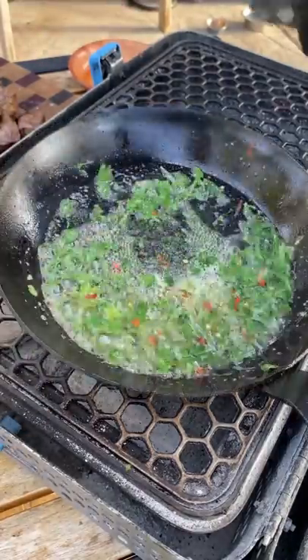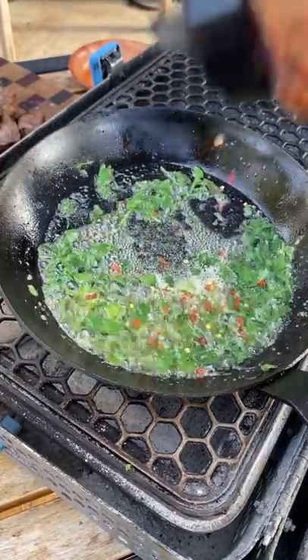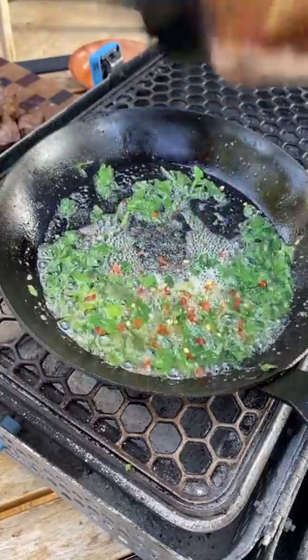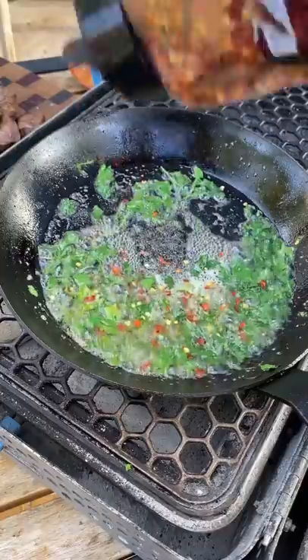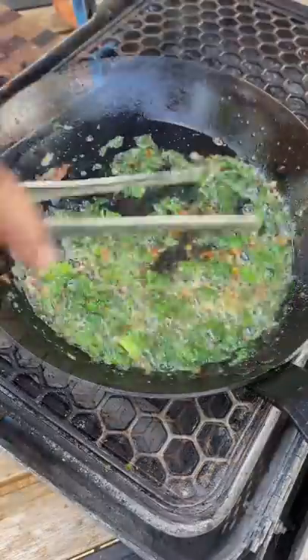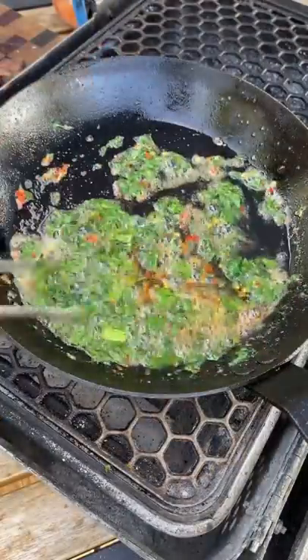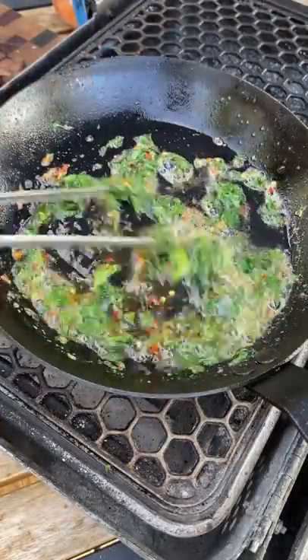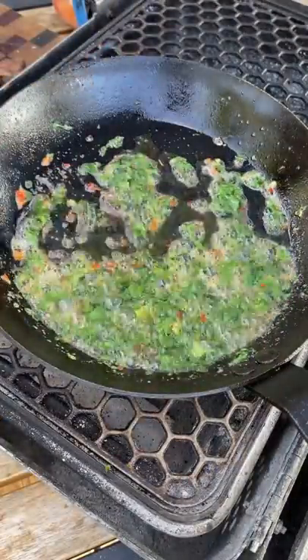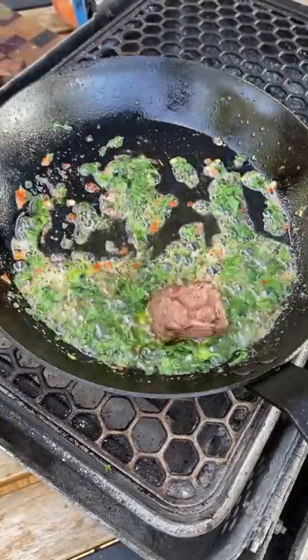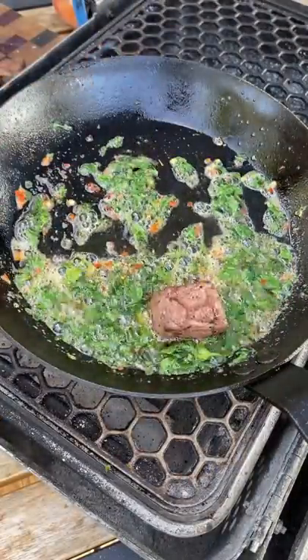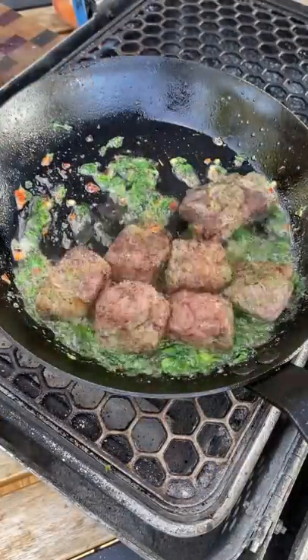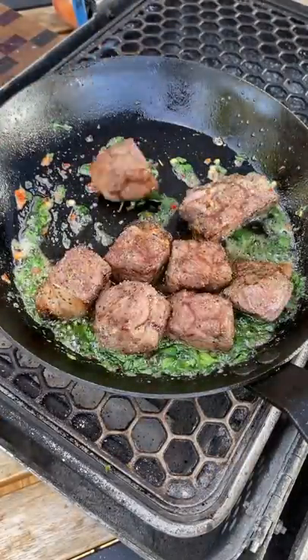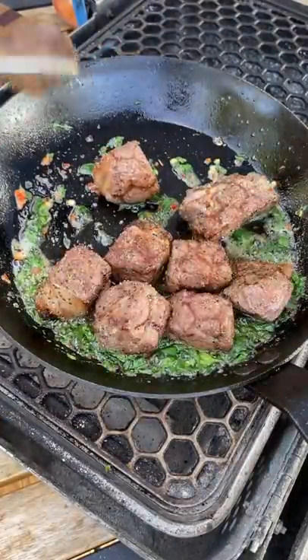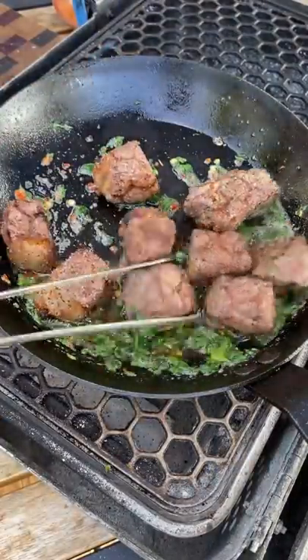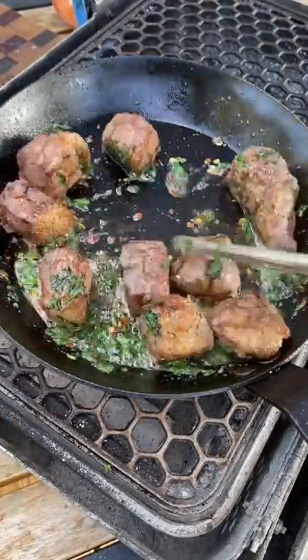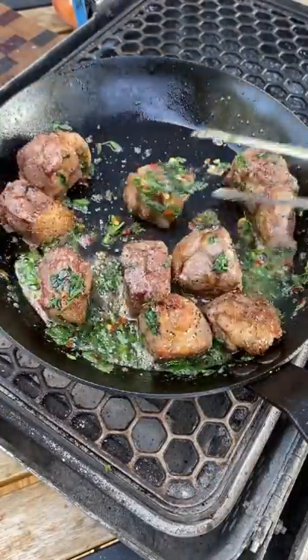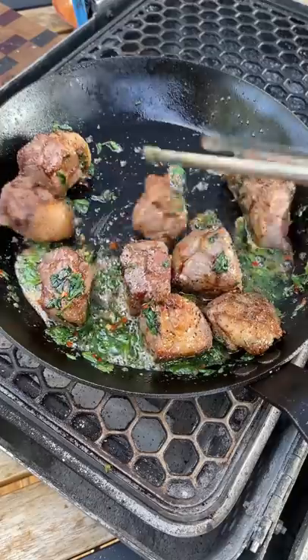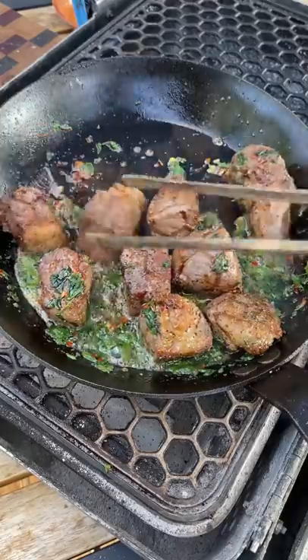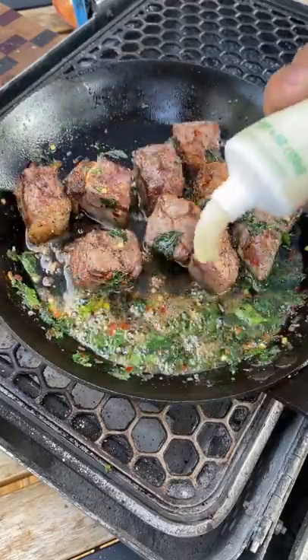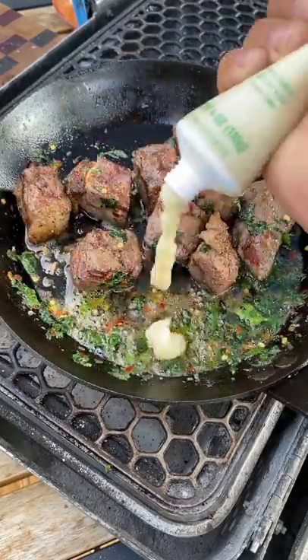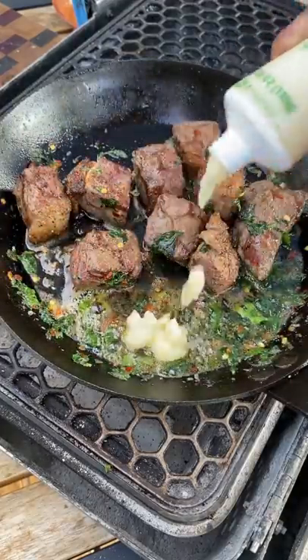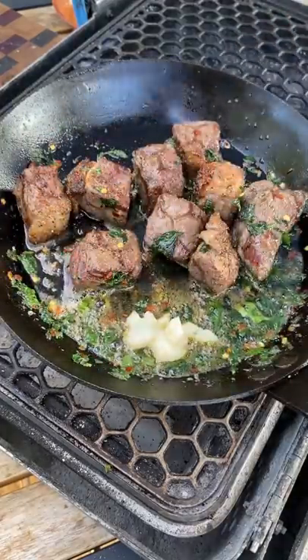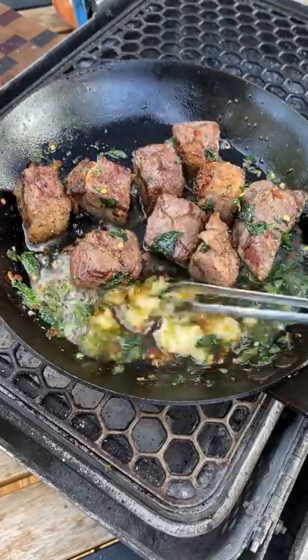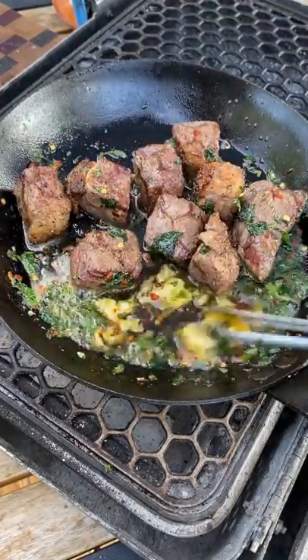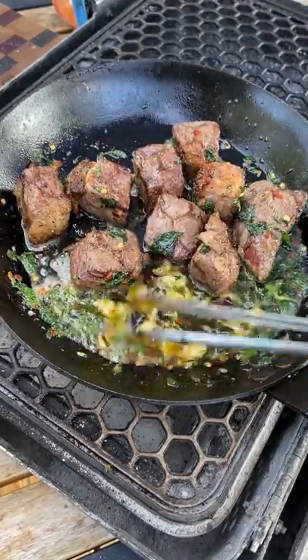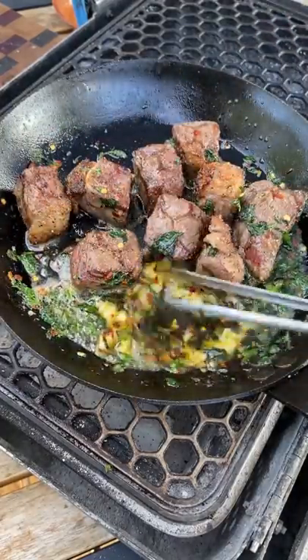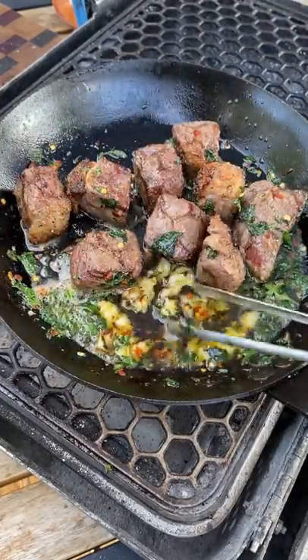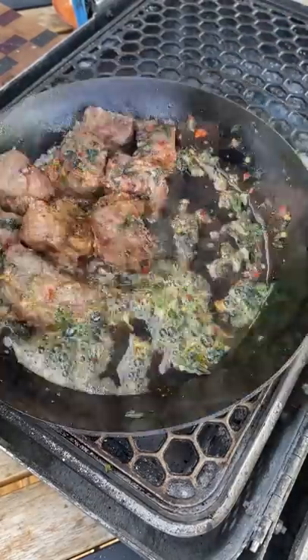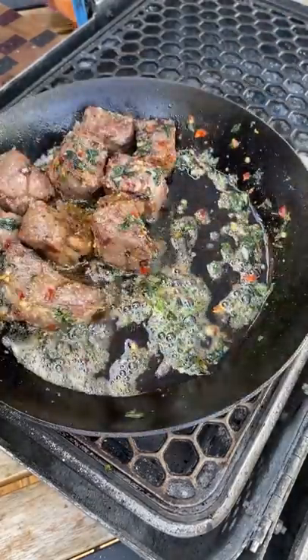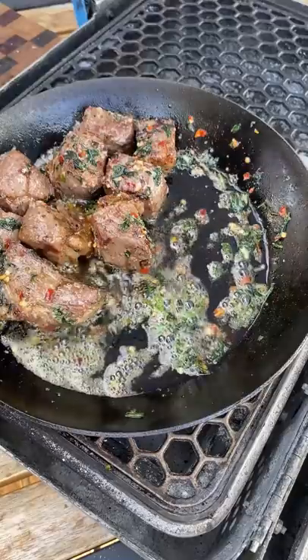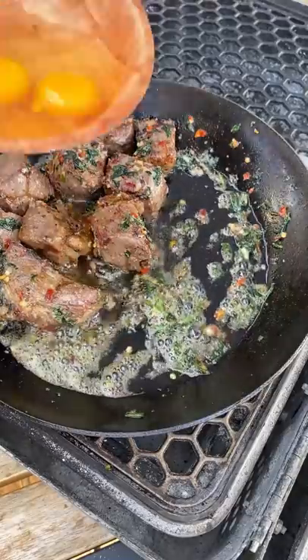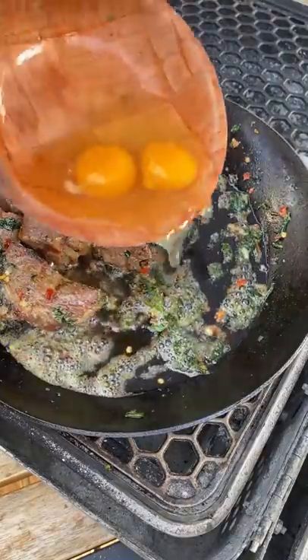Add parsley and chili flakes. After about a minute, add your steak tips back in. Toss them in that sauce with some garlic paste, and after about two minutes we're going to be adding our eggs.